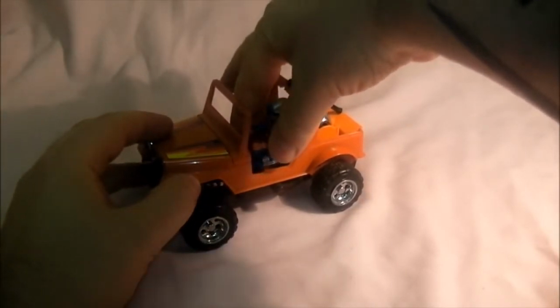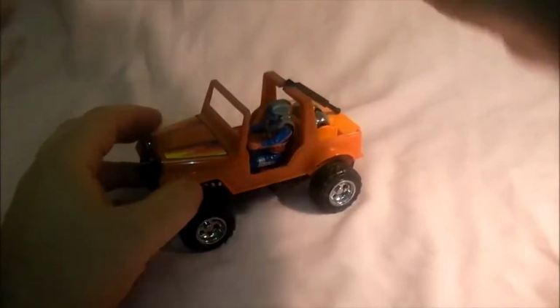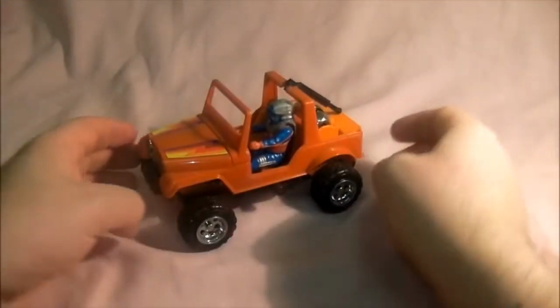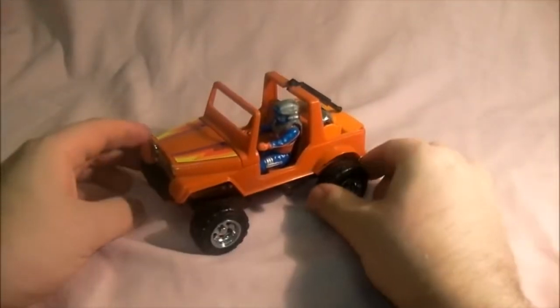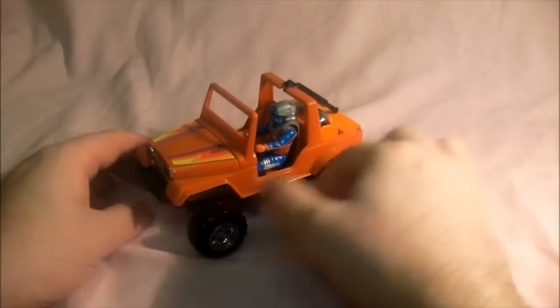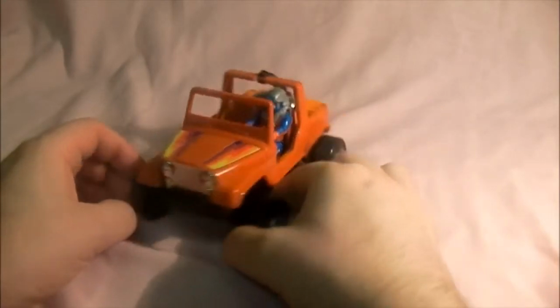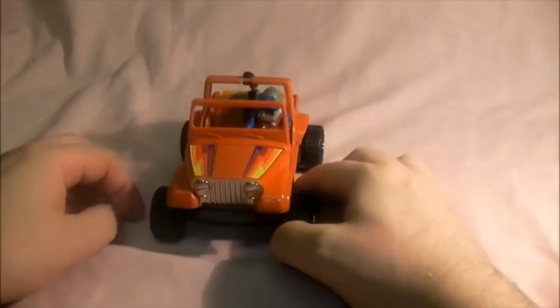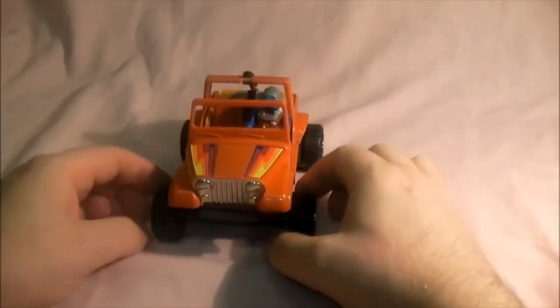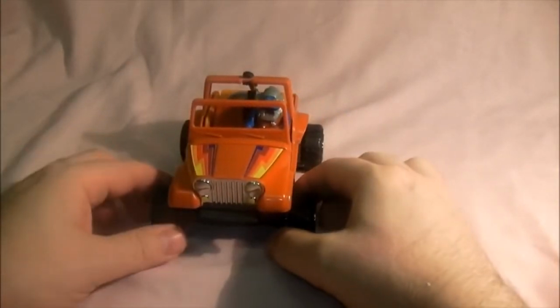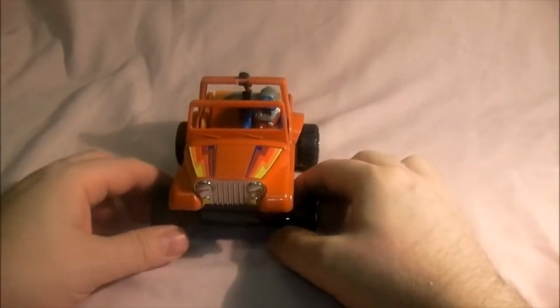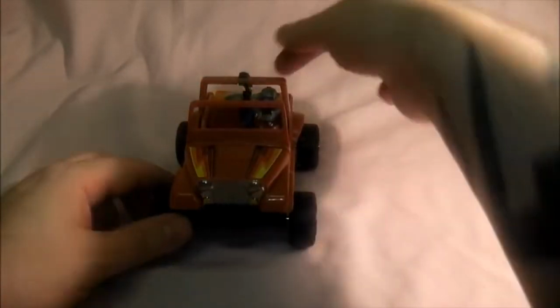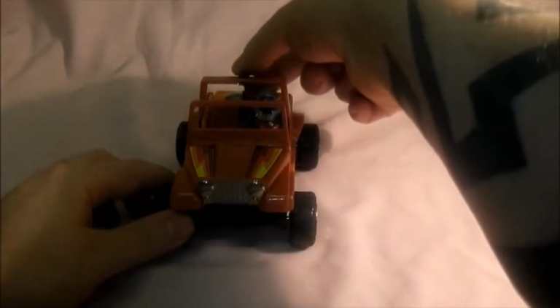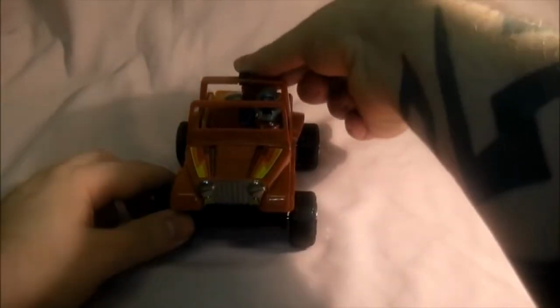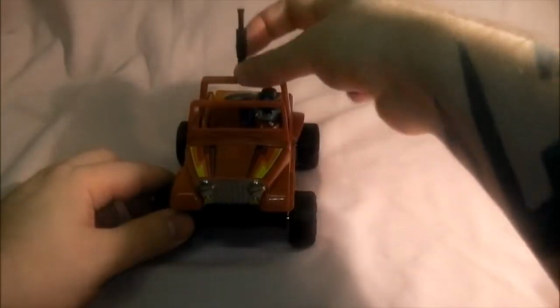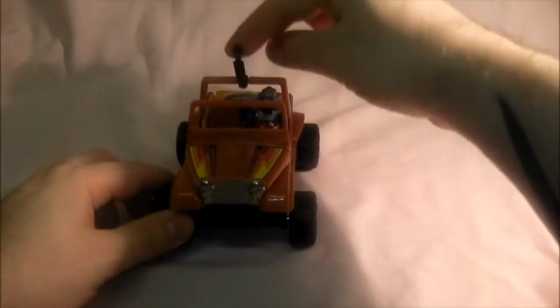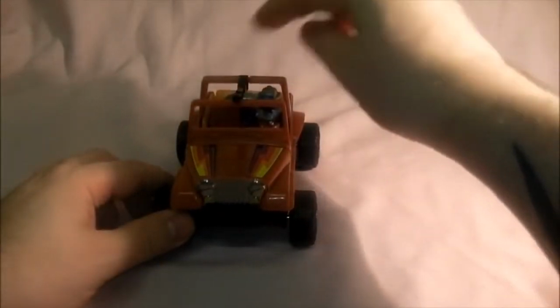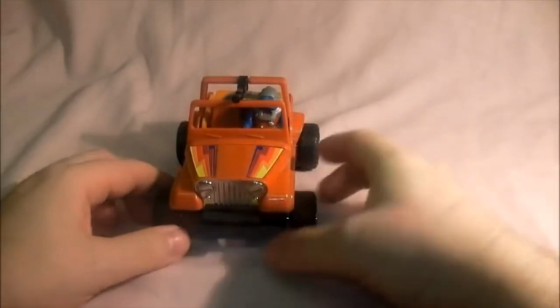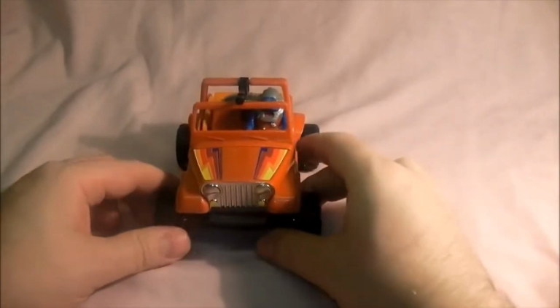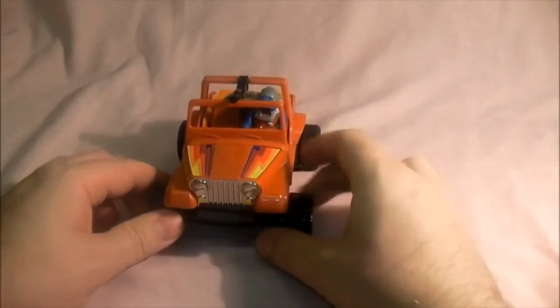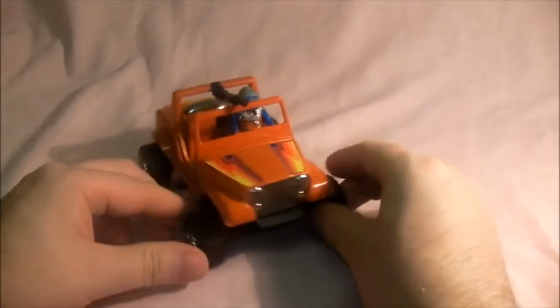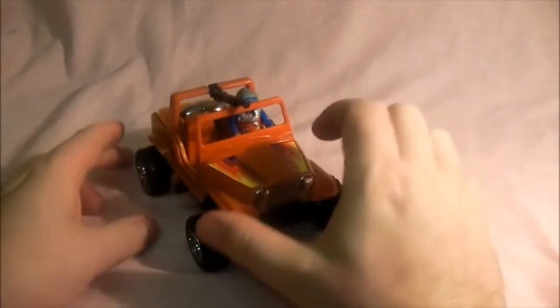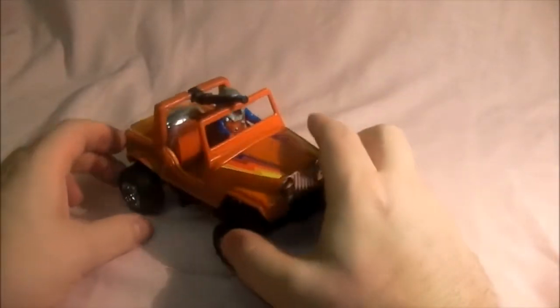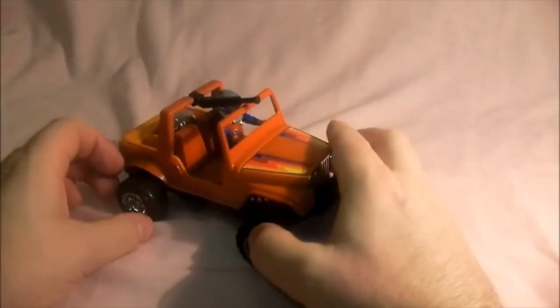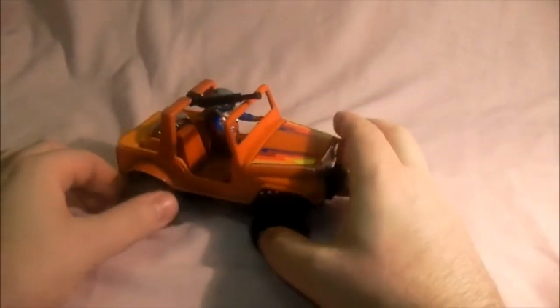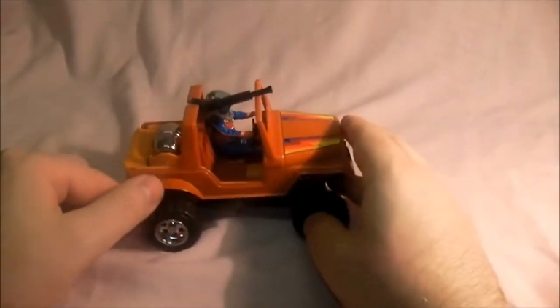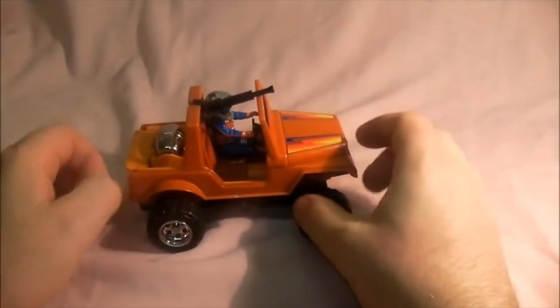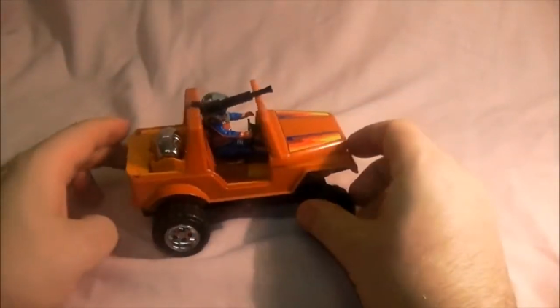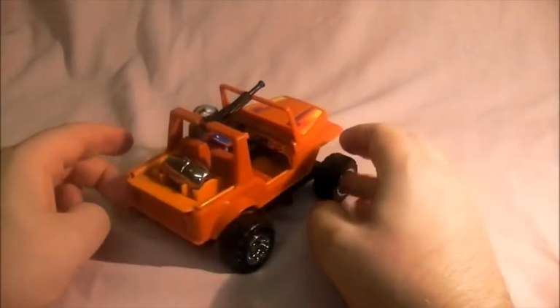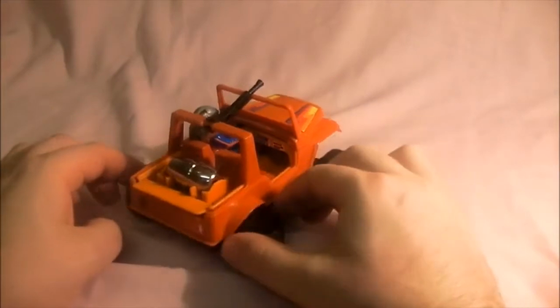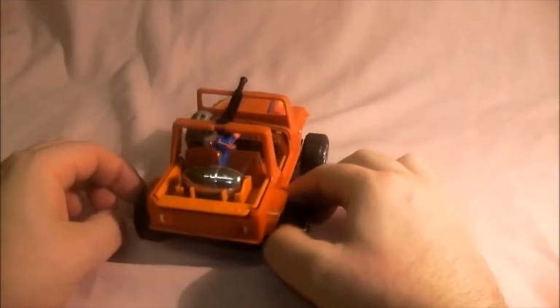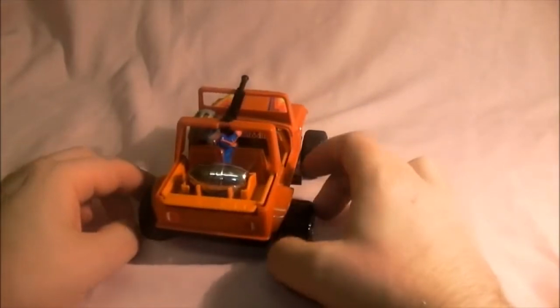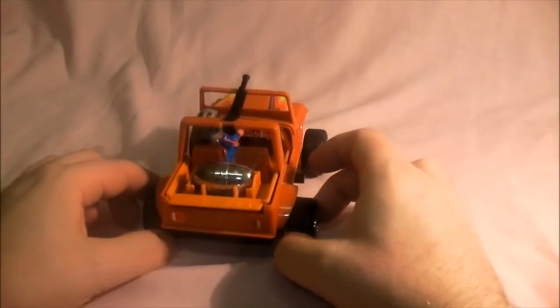Here he is inside the Gator. From the front it's also got a swiveling cannon, which I'll put aside for the minute. It has rubber tyres again — very cool.